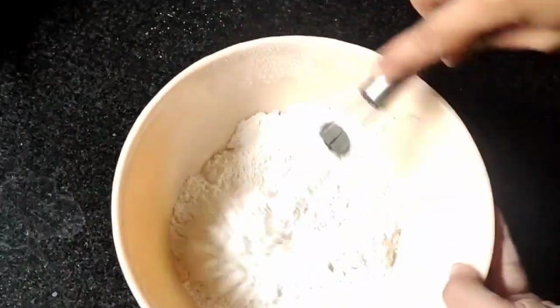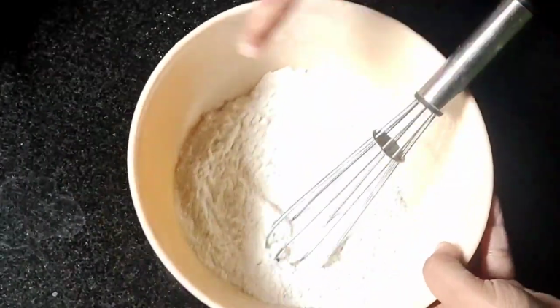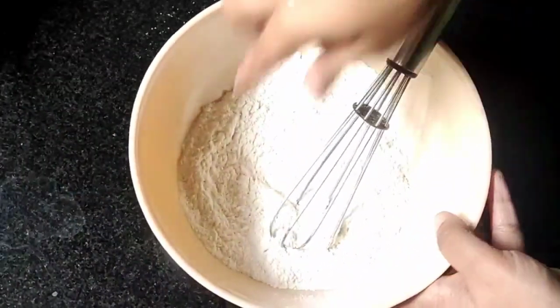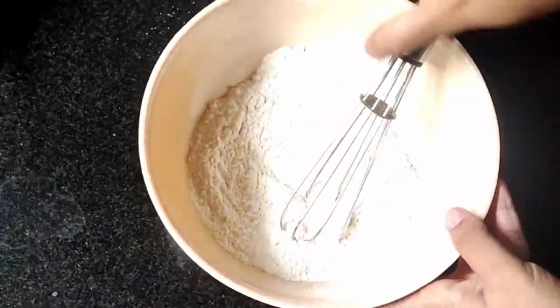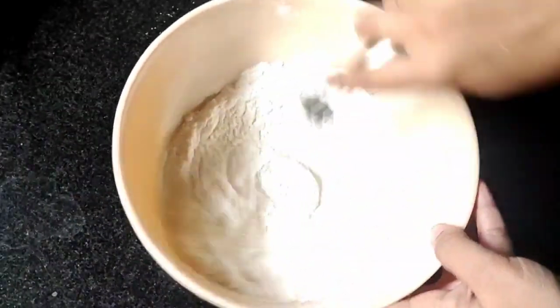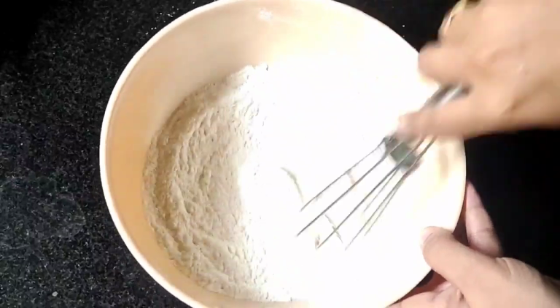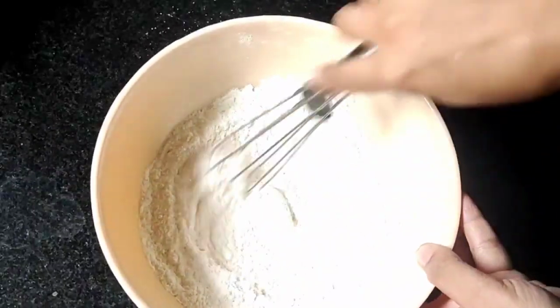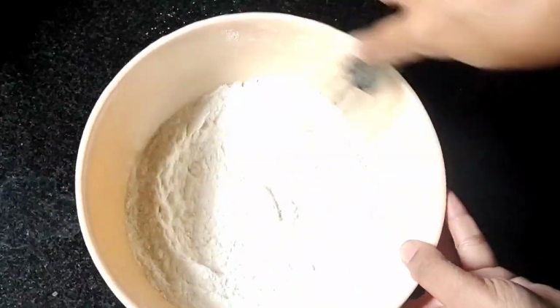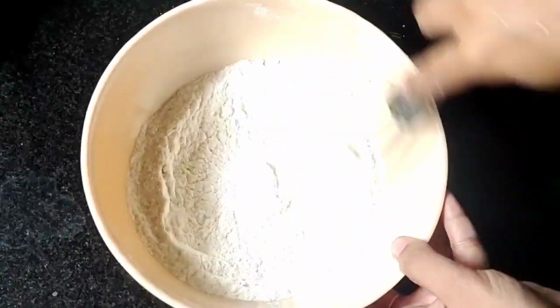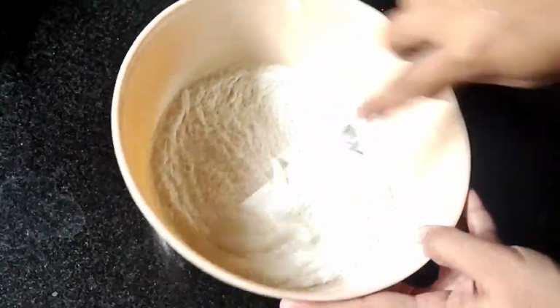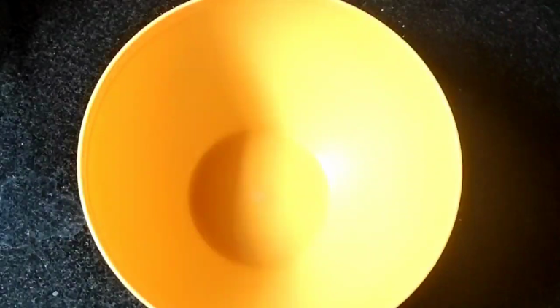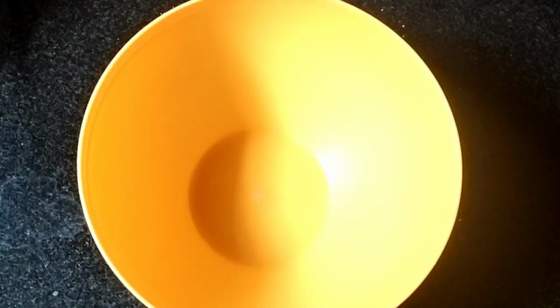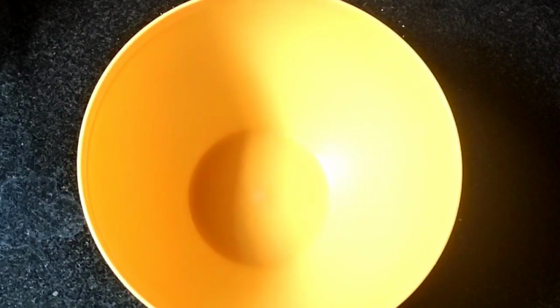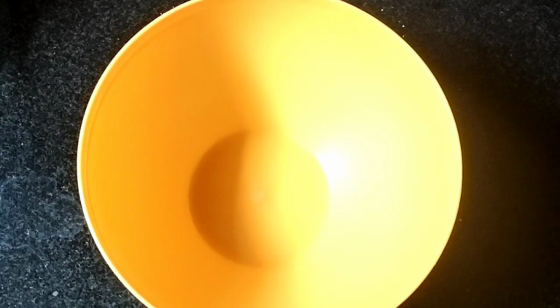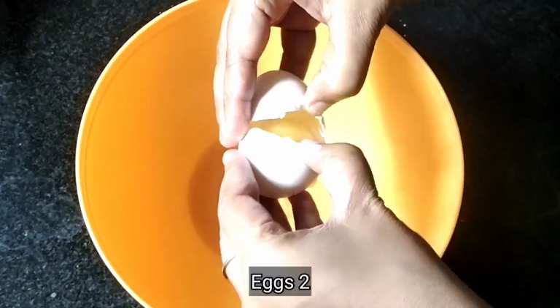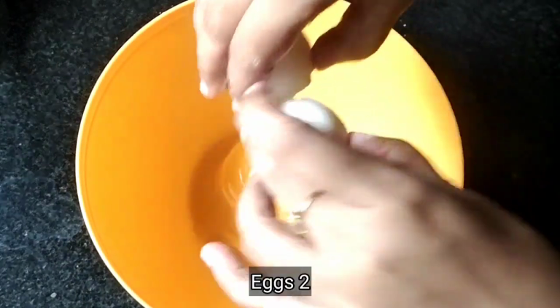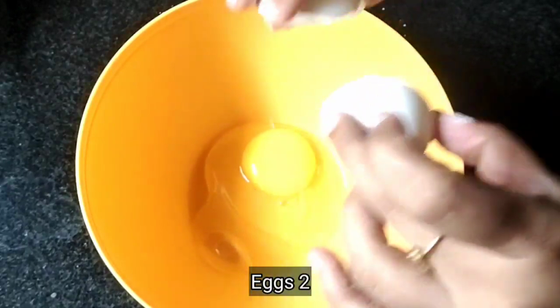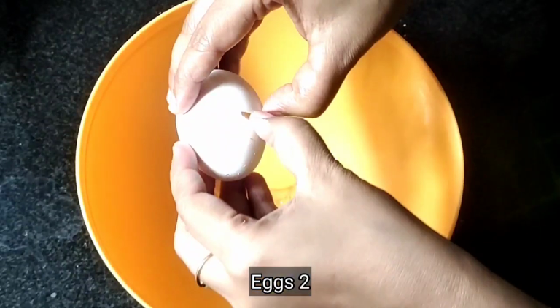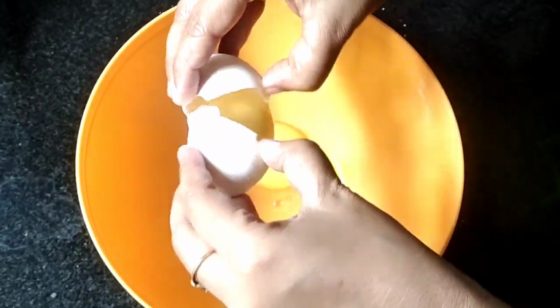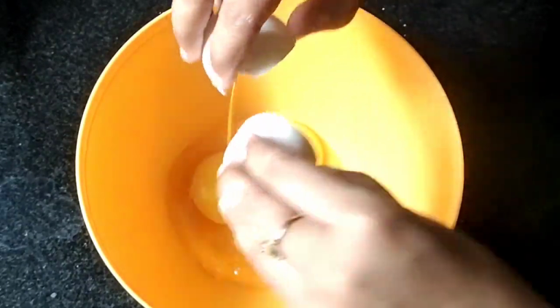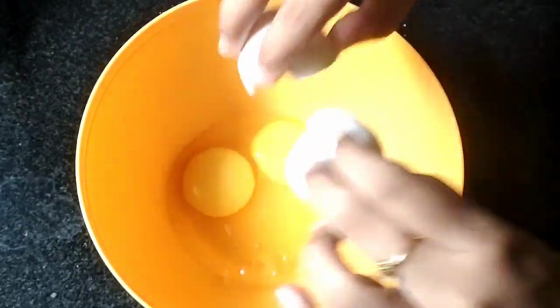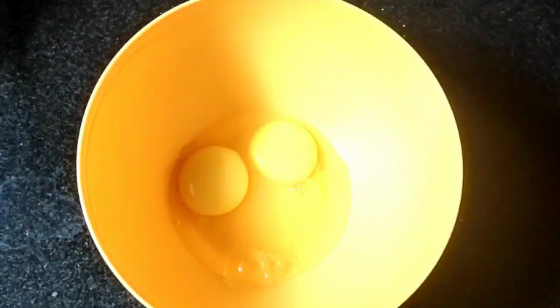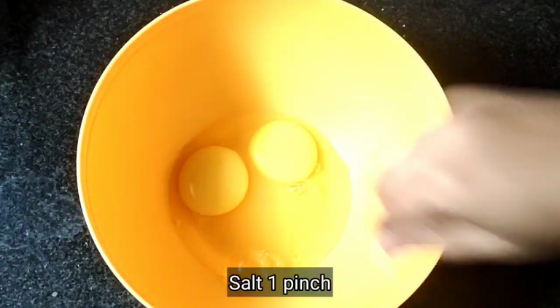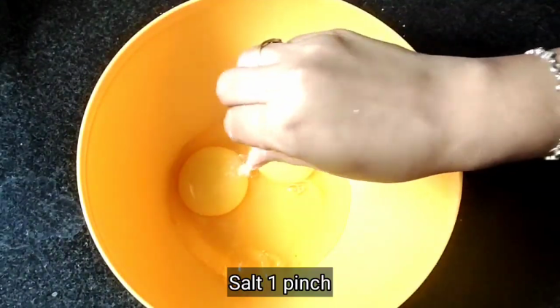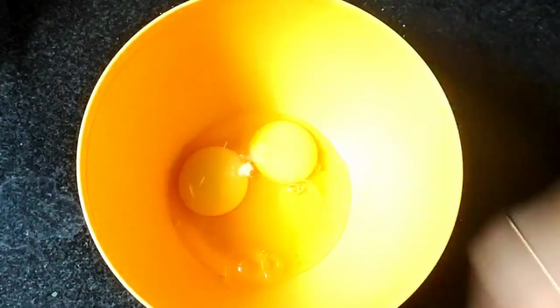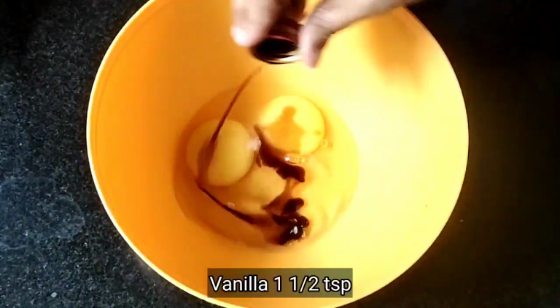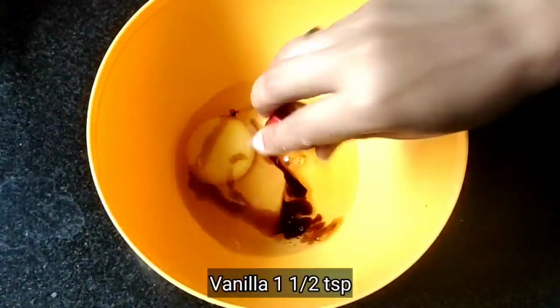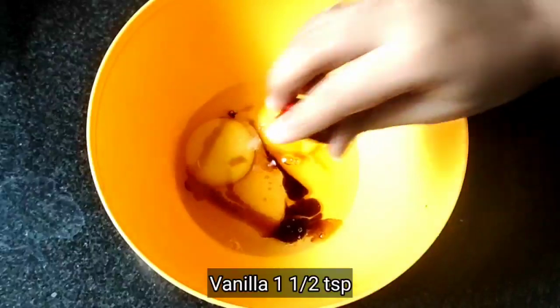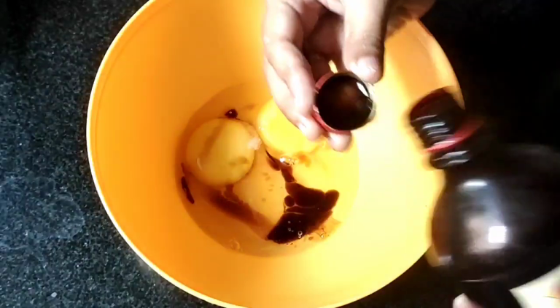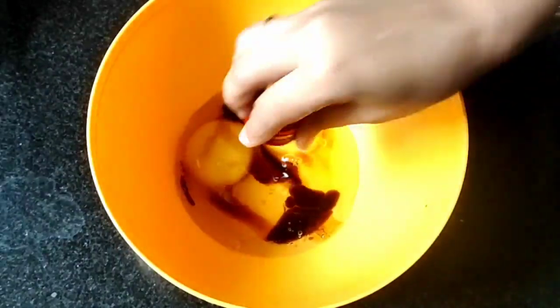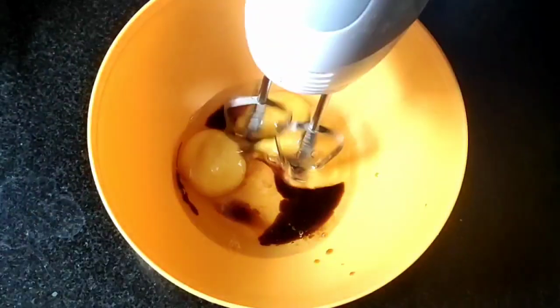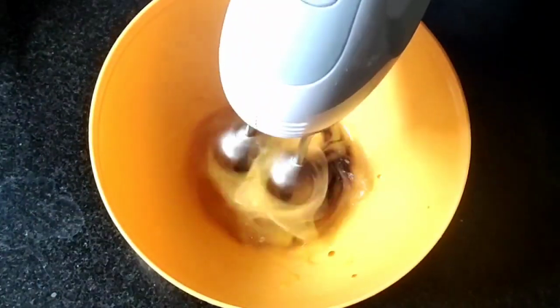Mix it with a whisk. For the wet ingredients, use a dry bowl at room temperature. Add 1 pinch of salt and 1 tsp vanilla essence.